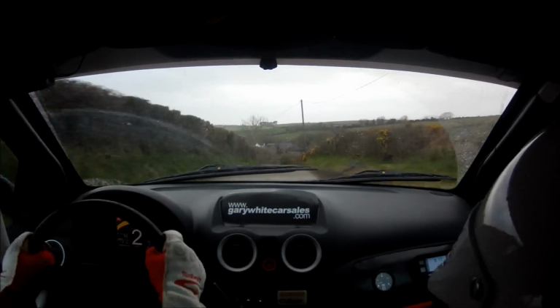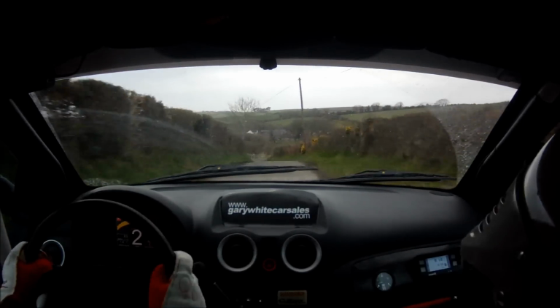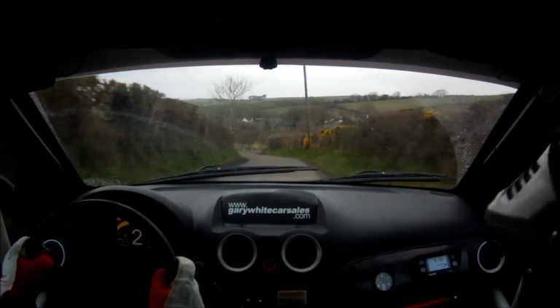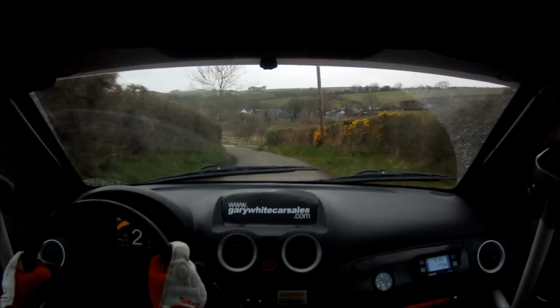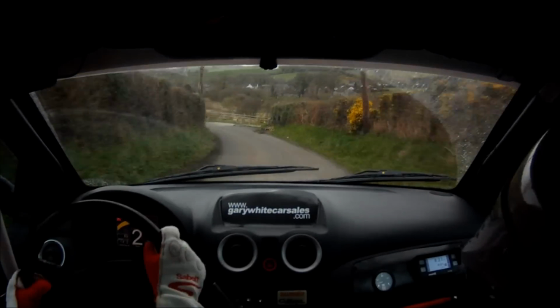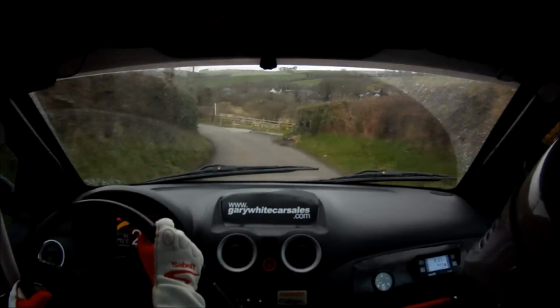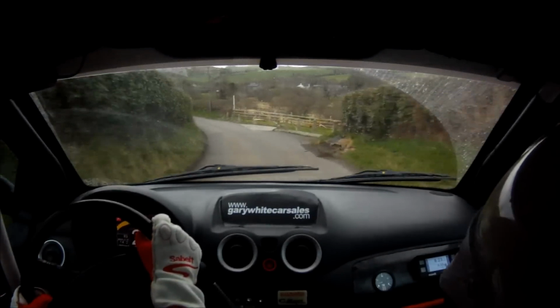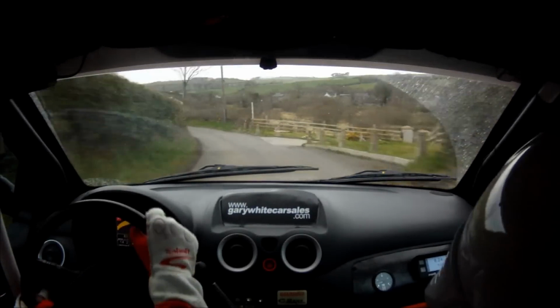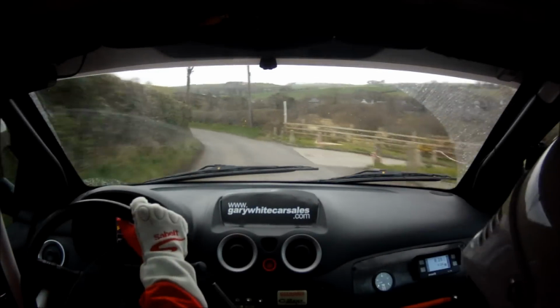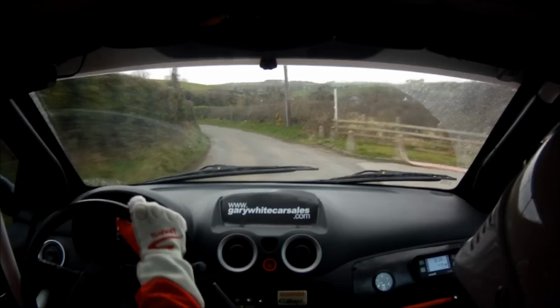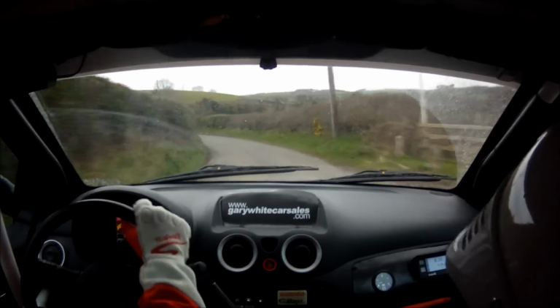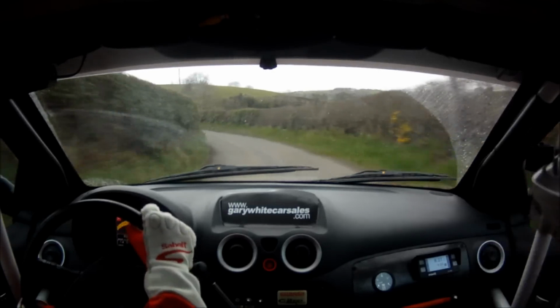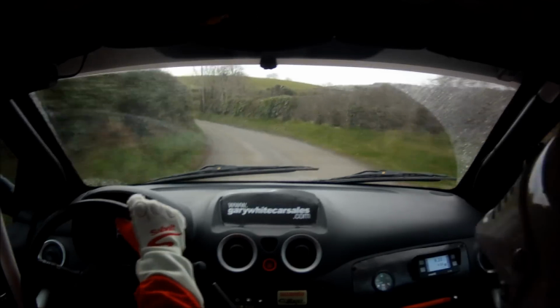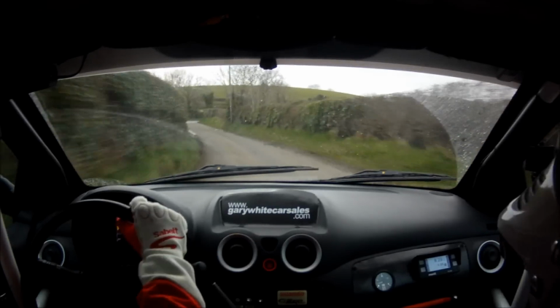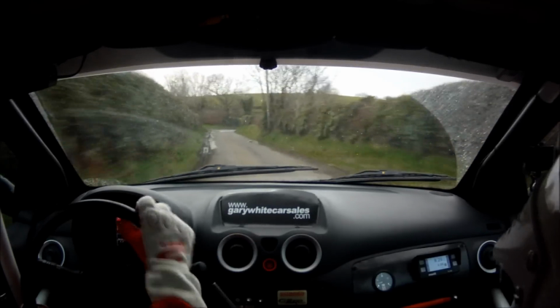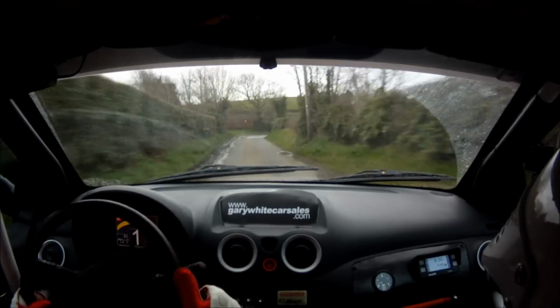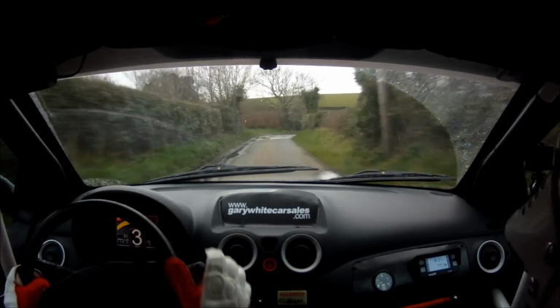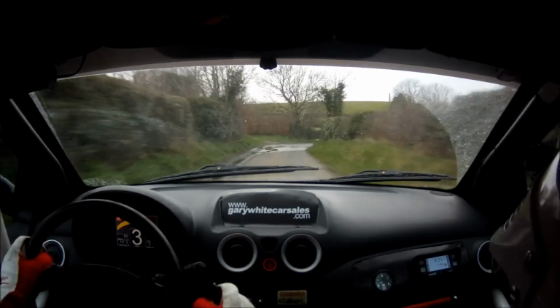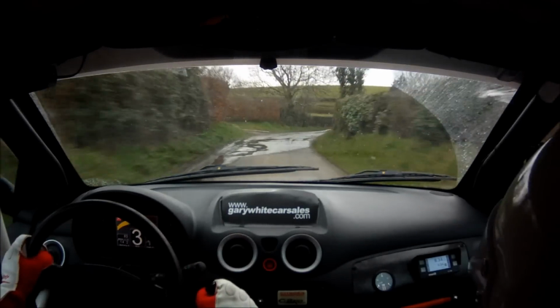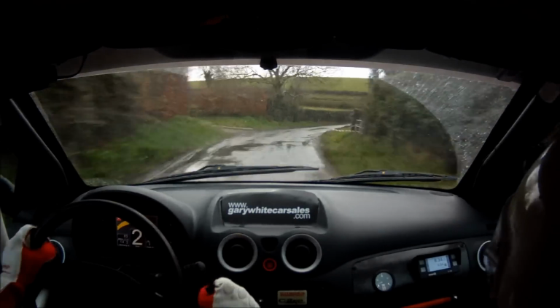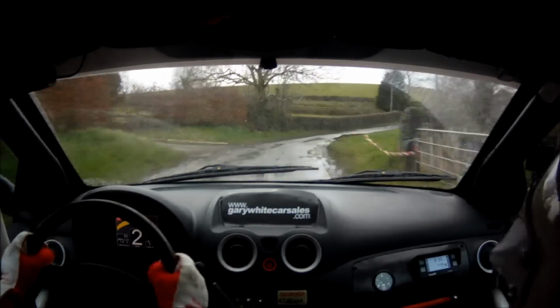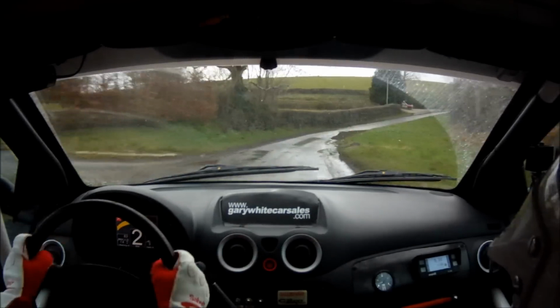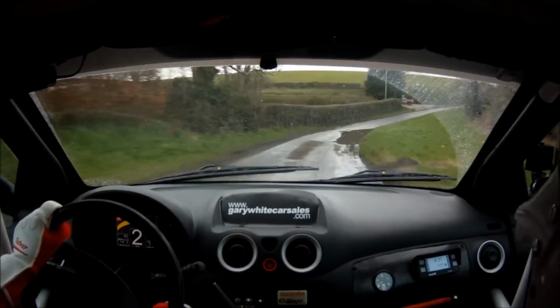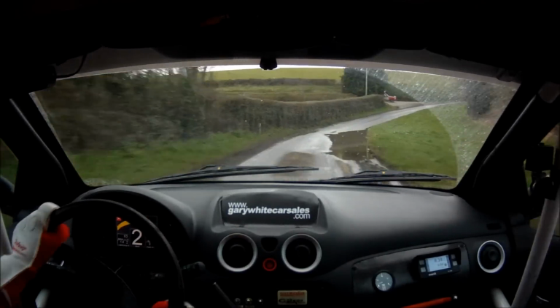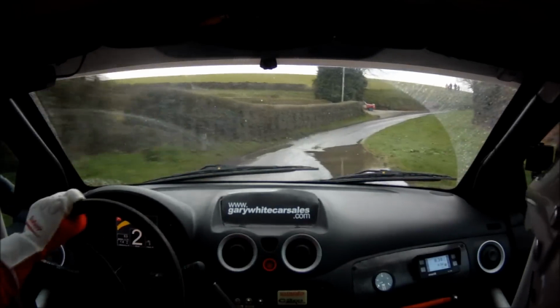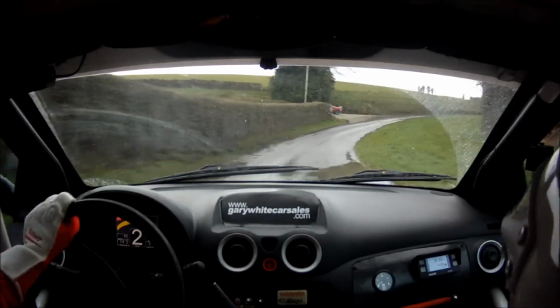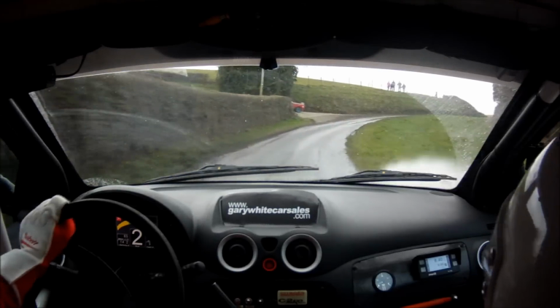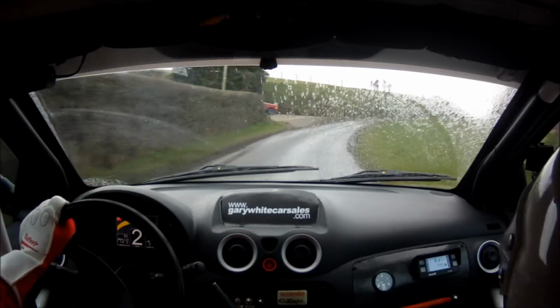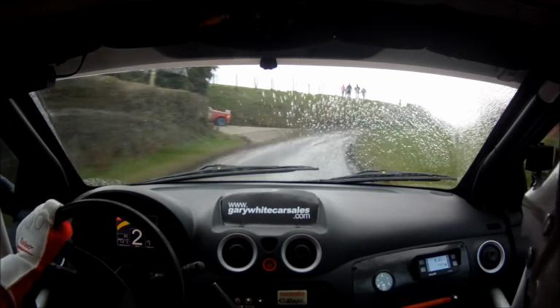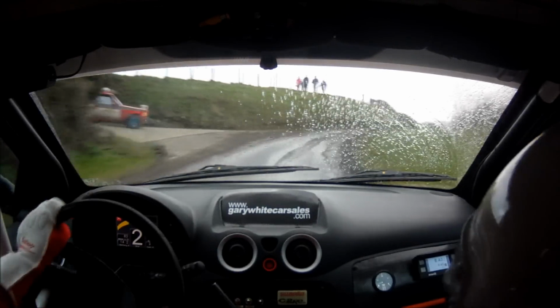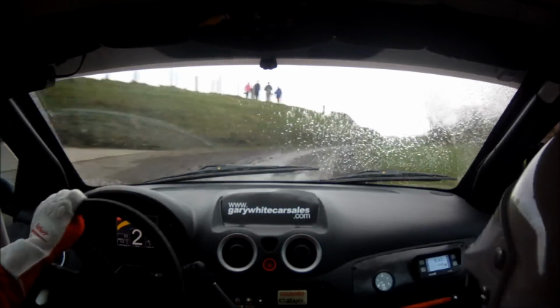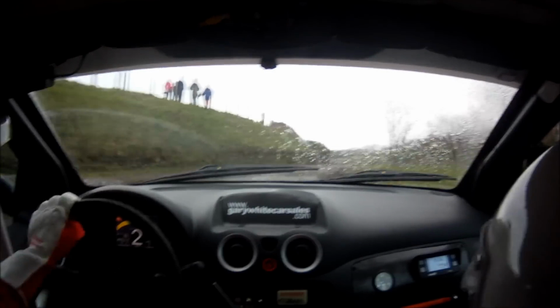Tight. 4 left continues. And caution. 4 right long. Tight, is wet, slippy. In the 2 right. In the 4 left. In the 2 right, in the 4 left.